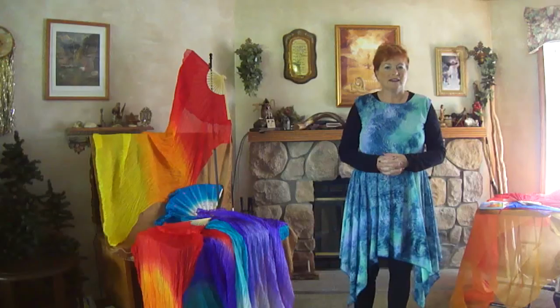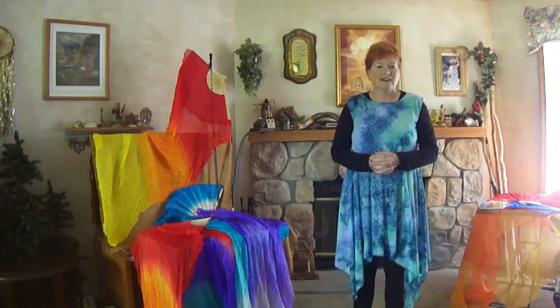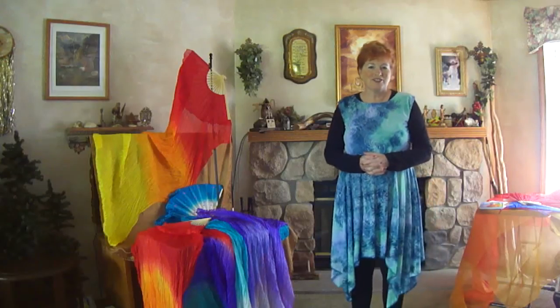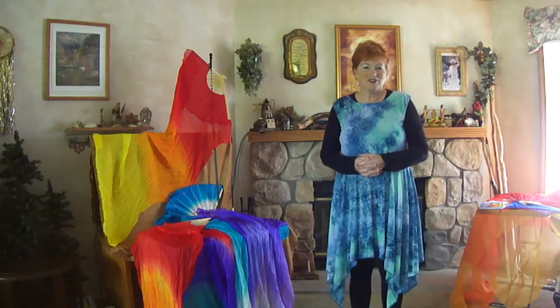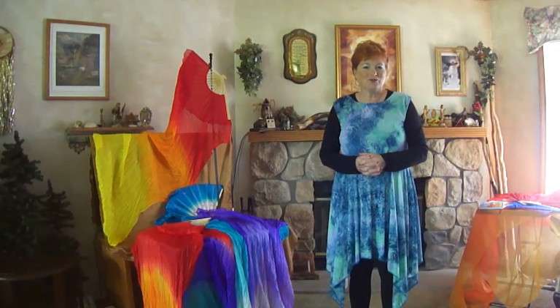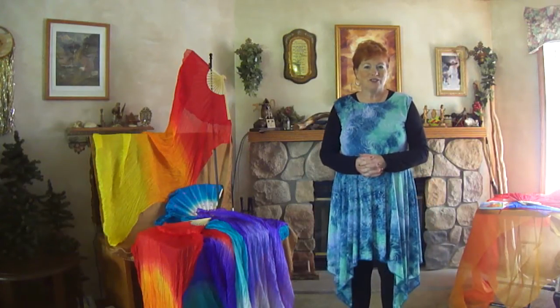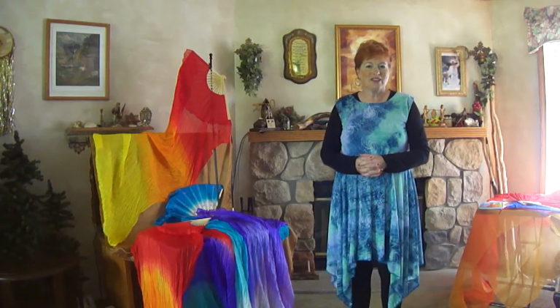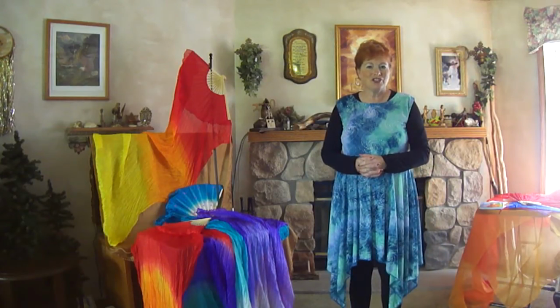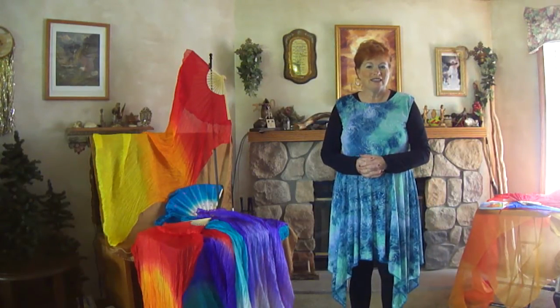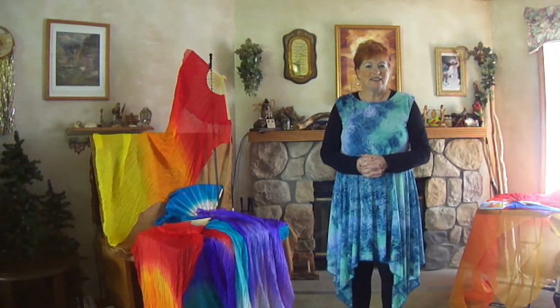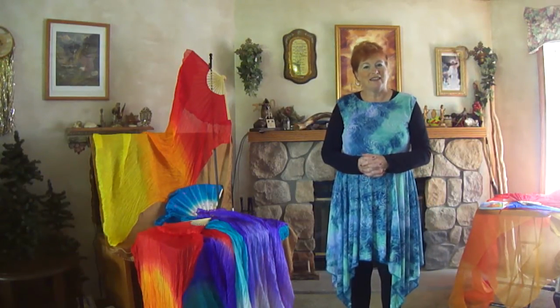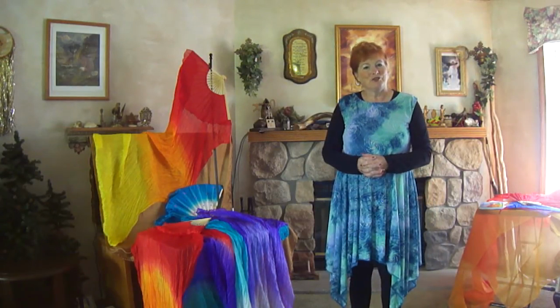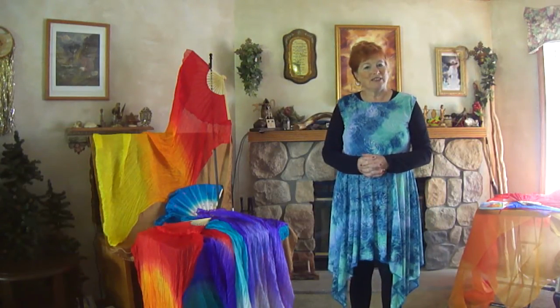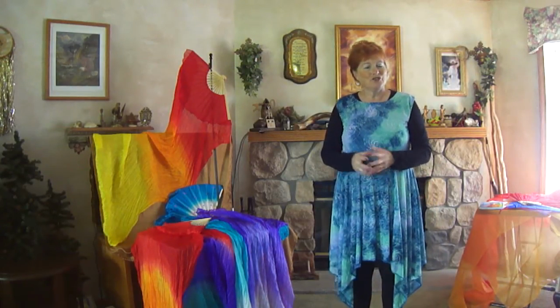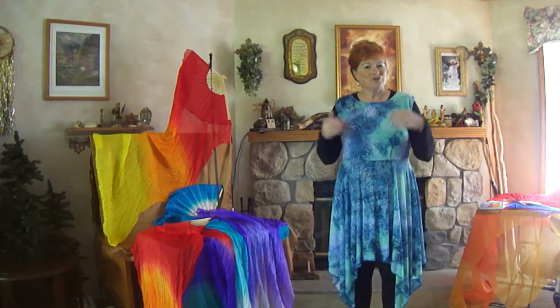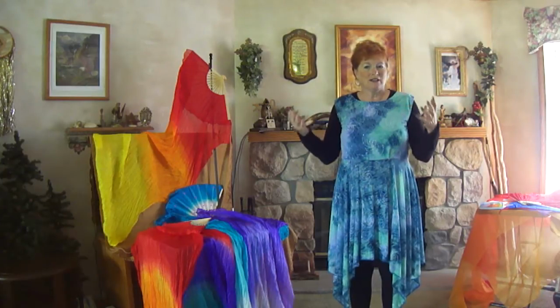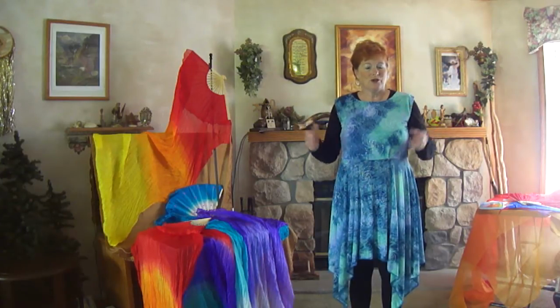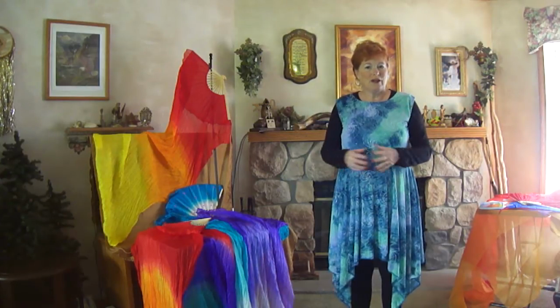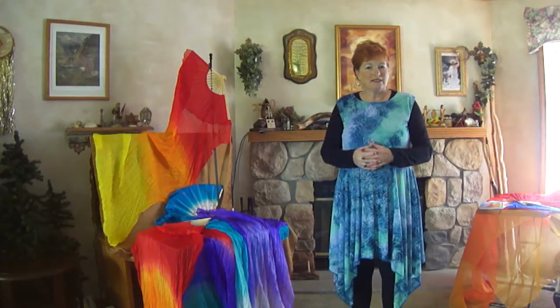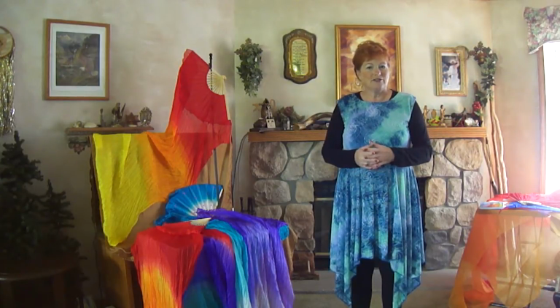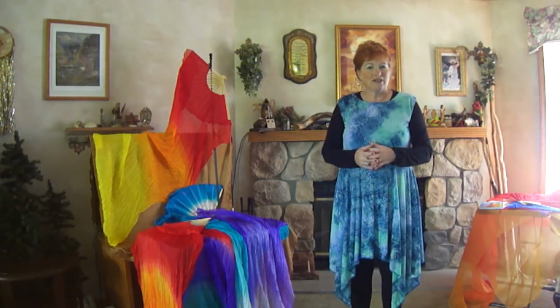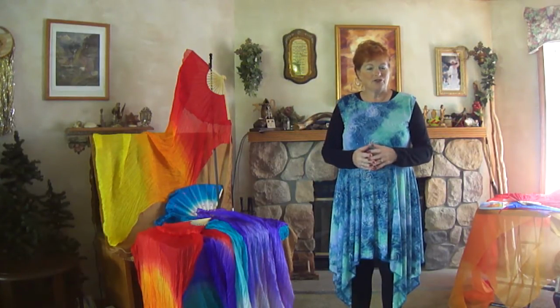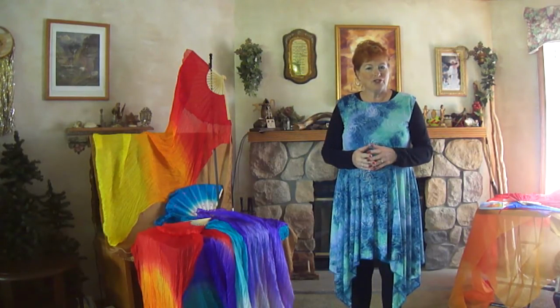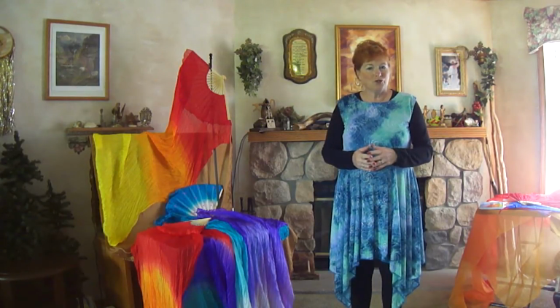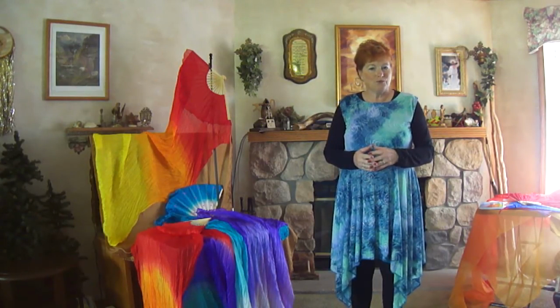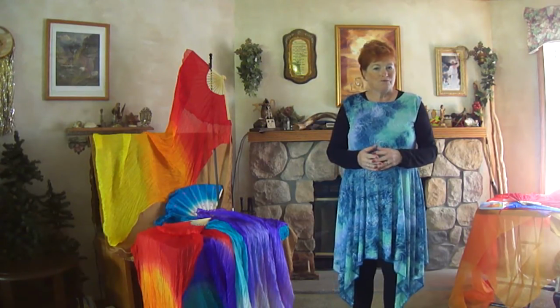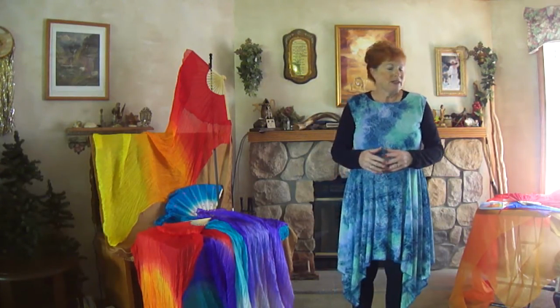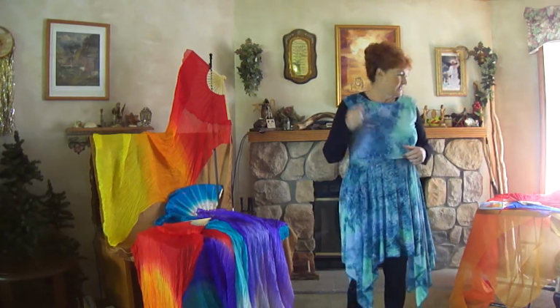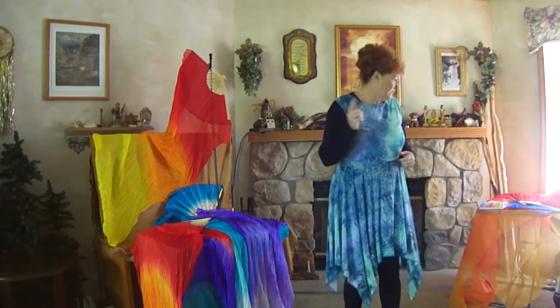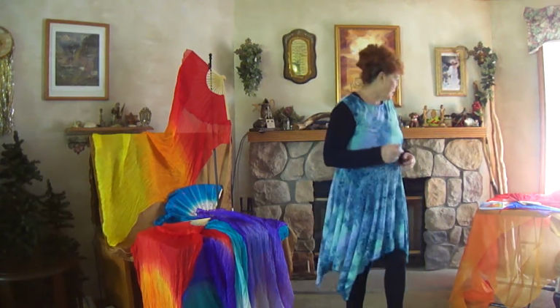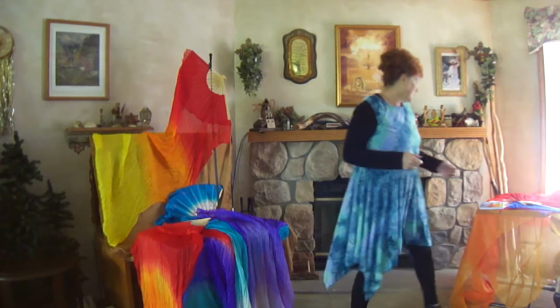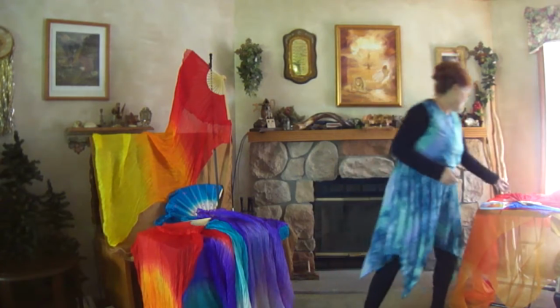Hi, I'm Jeanette Strauss from Glorious Creations, and I'm here today to show you a product that we have that you can use in your worship — the Fan Streamer.